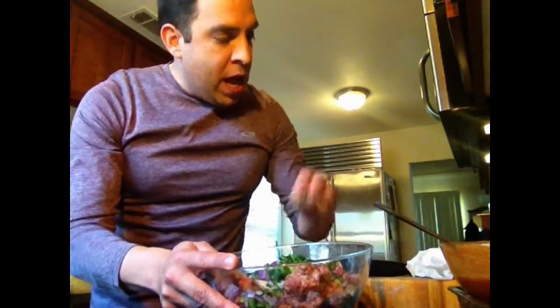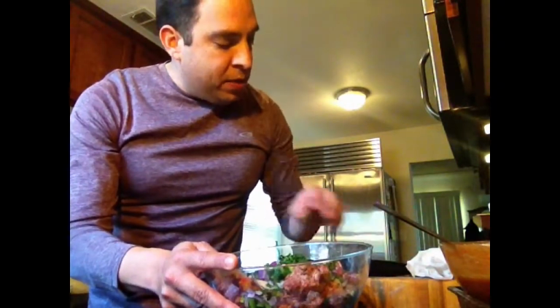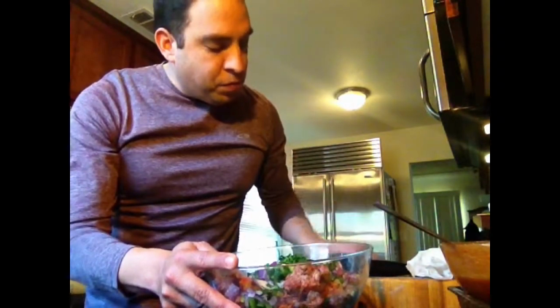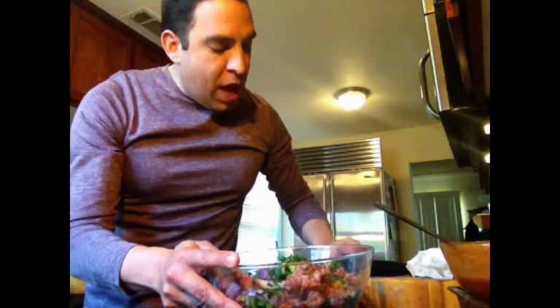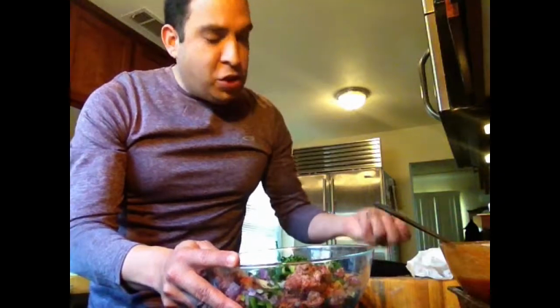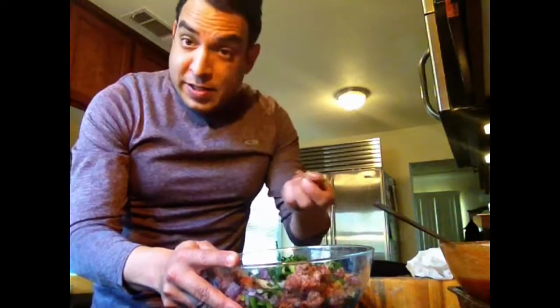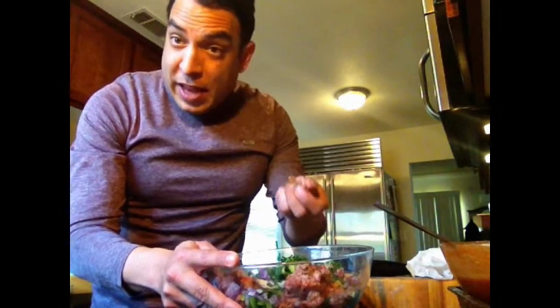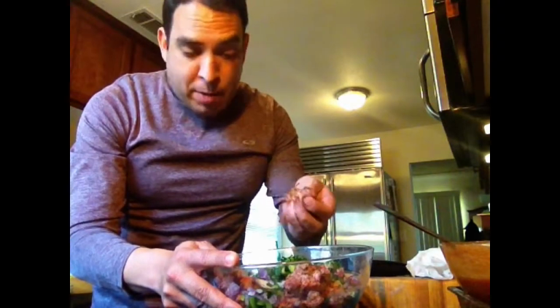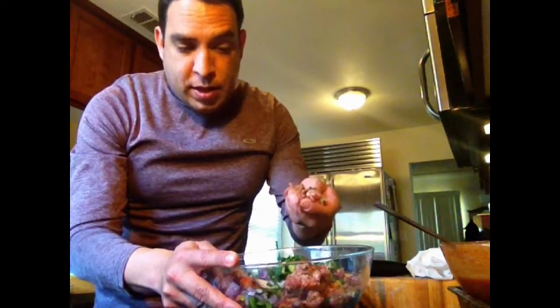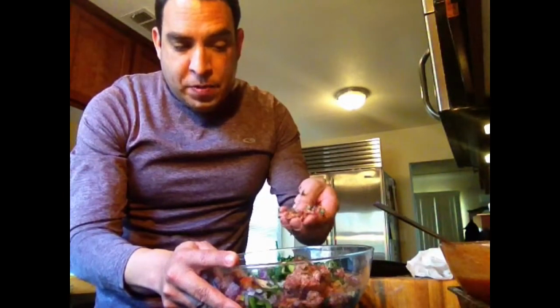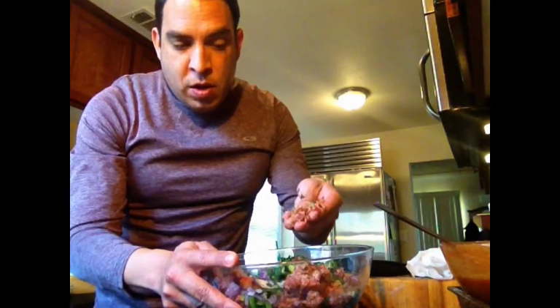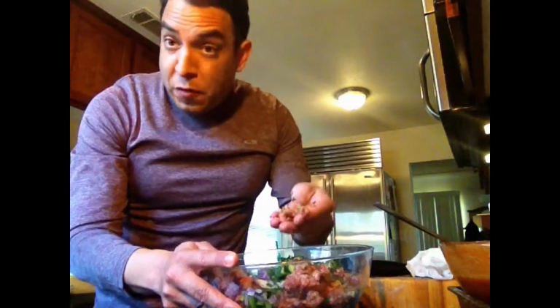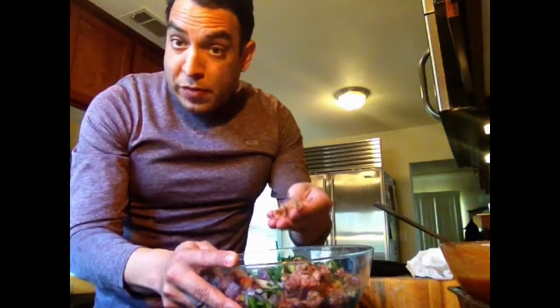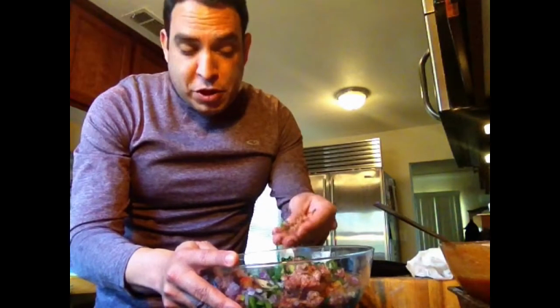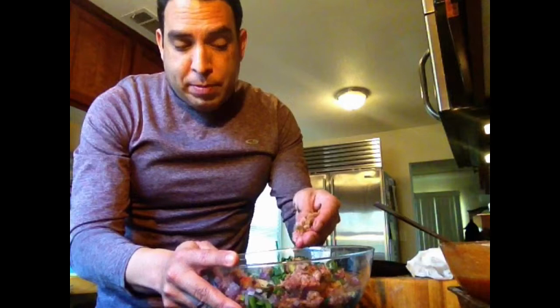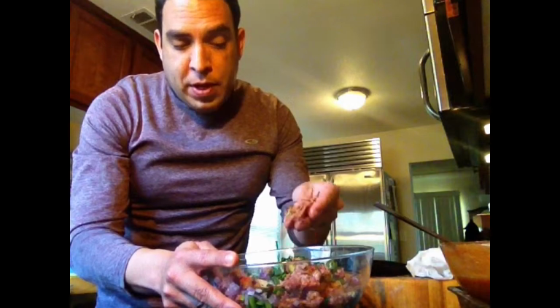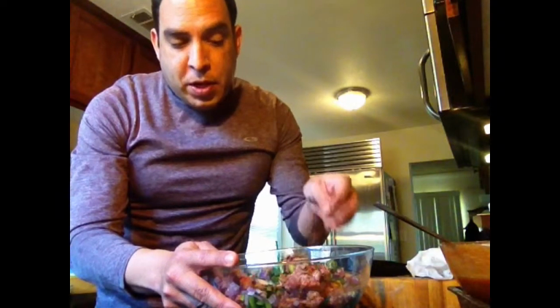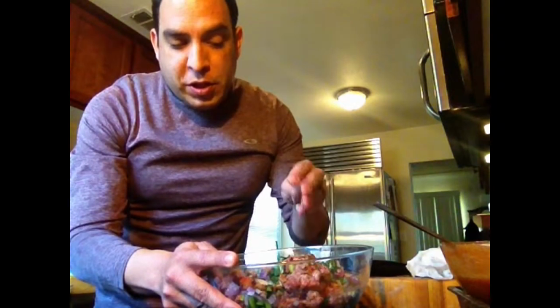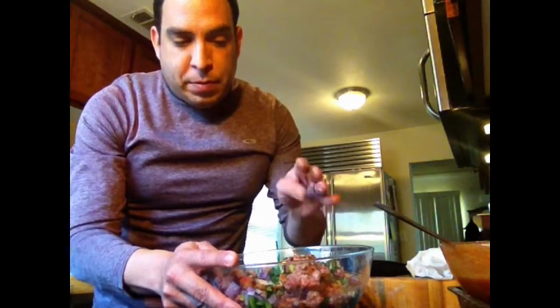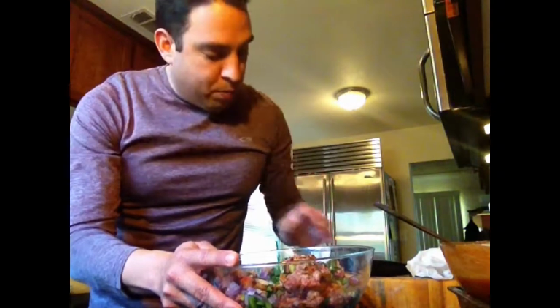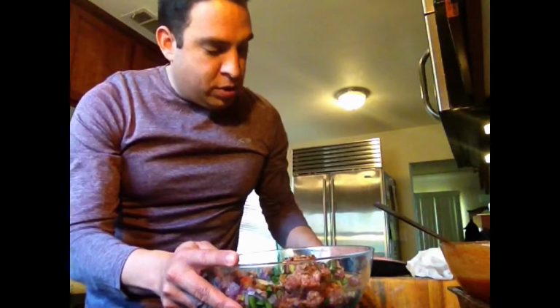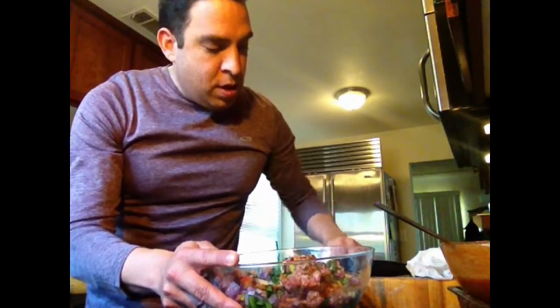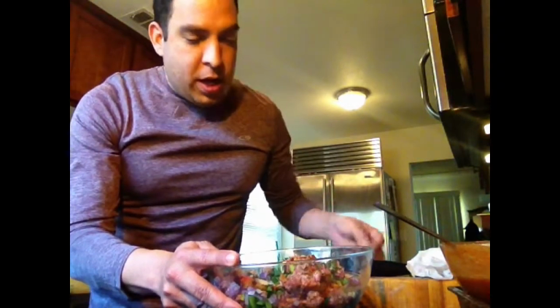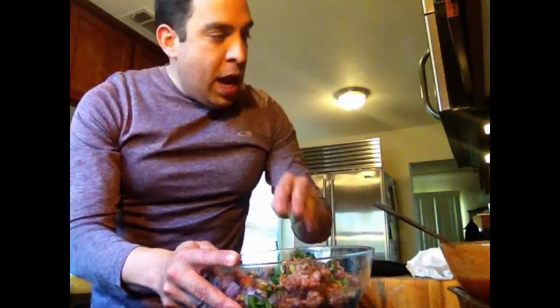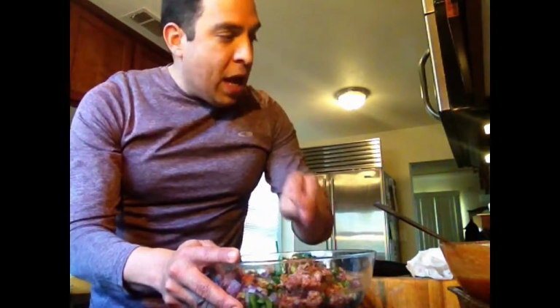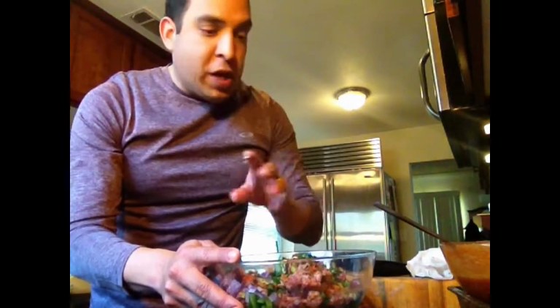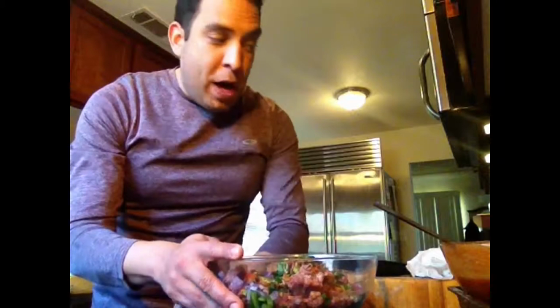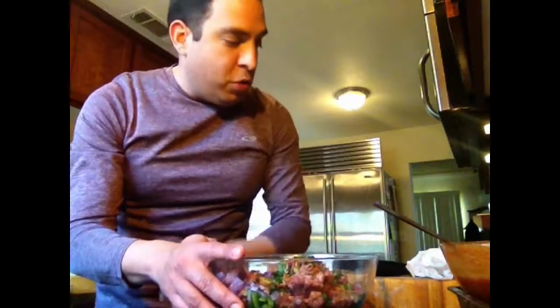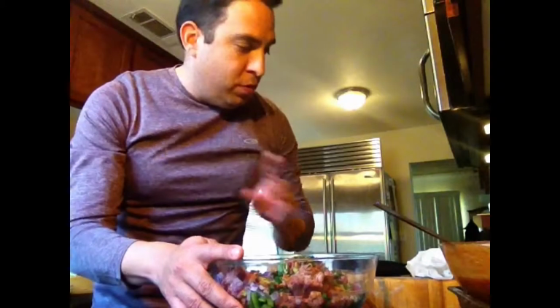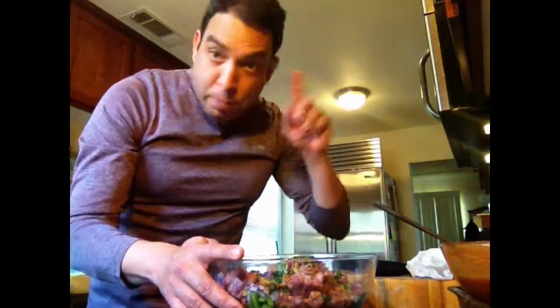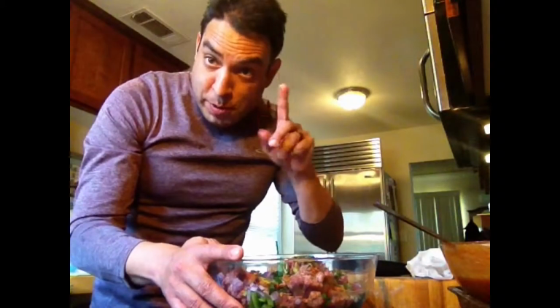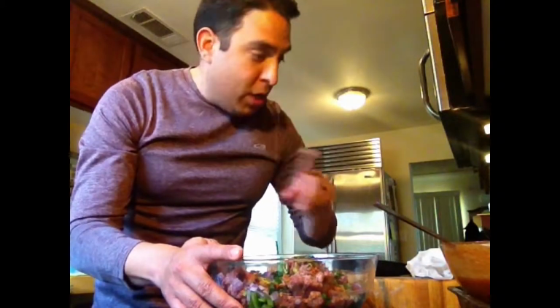I've got two slices of bacon — leftover from breakfast — that I've just chopped up to put in here. This will keep the meat moist. And I almost forgot milk, so just add some milk. Remember that.